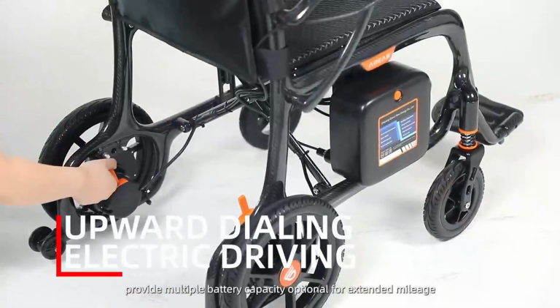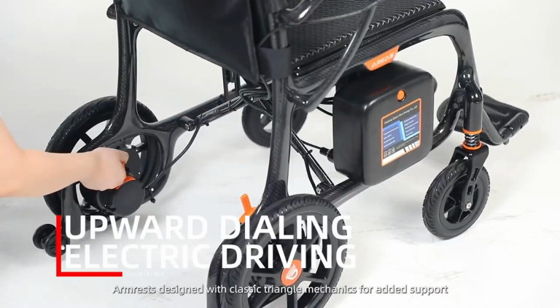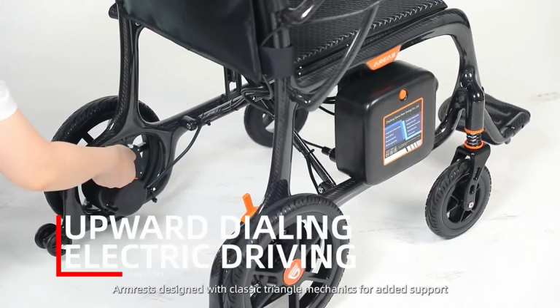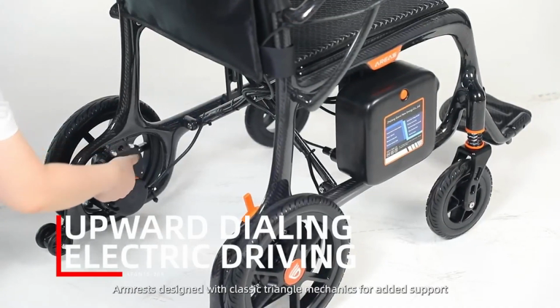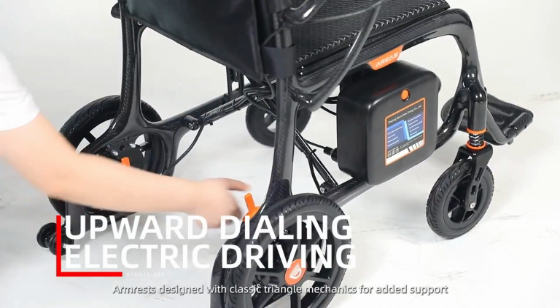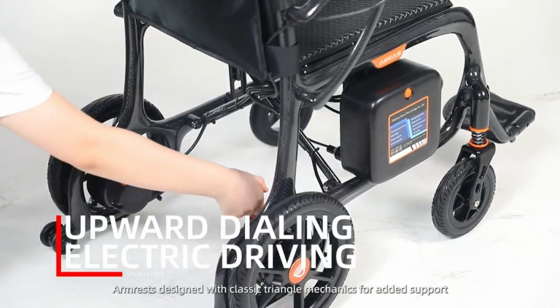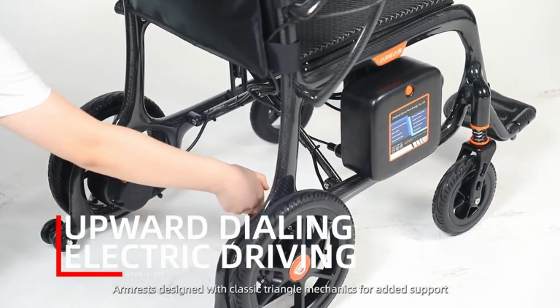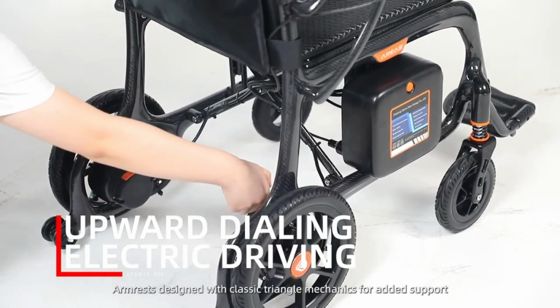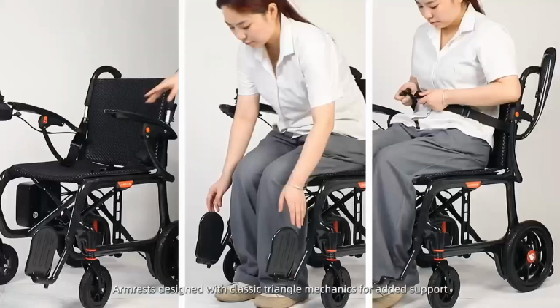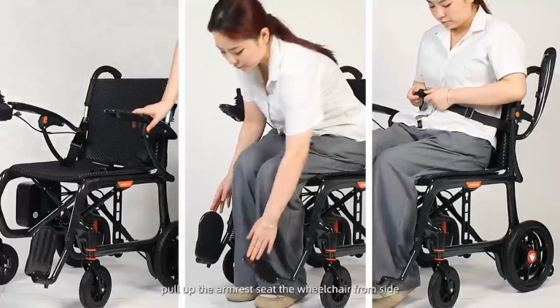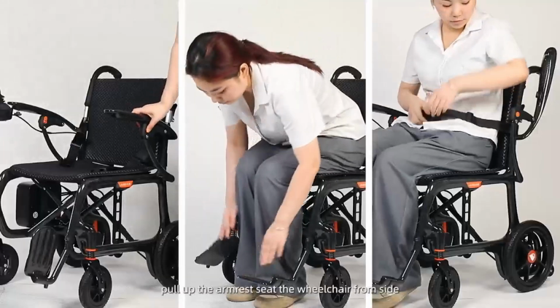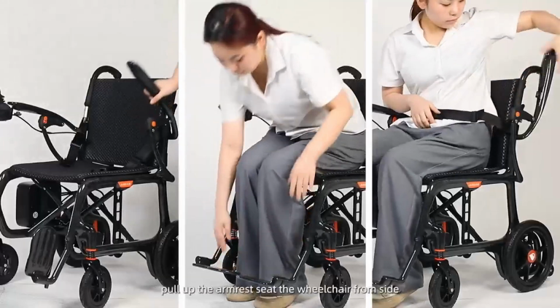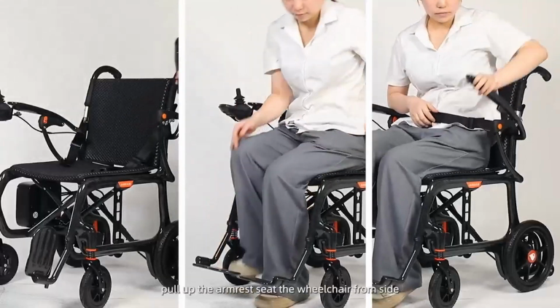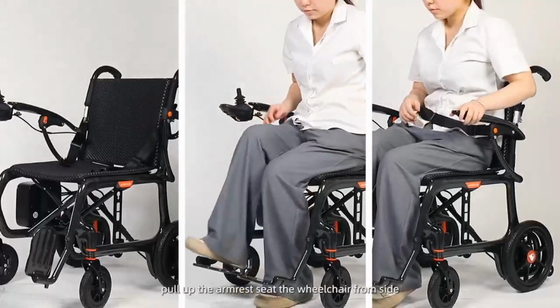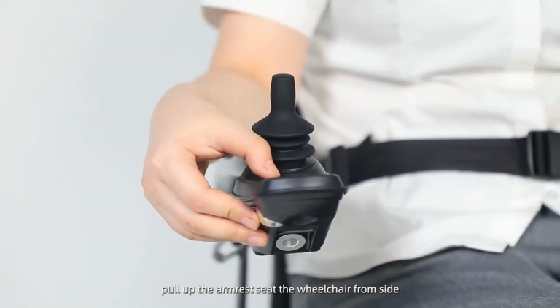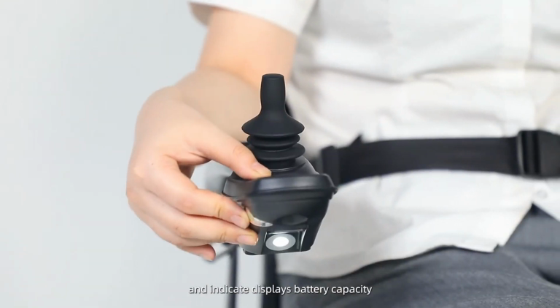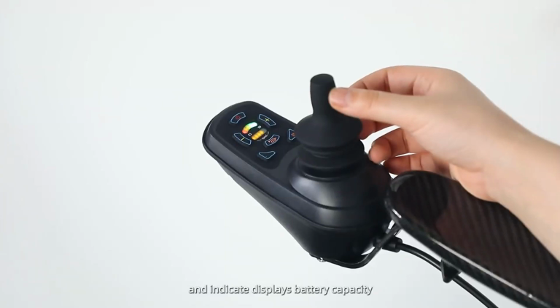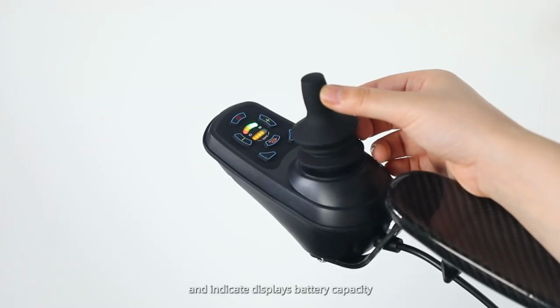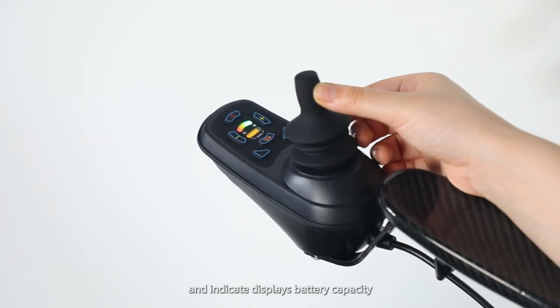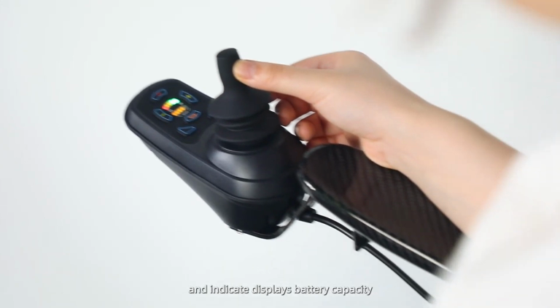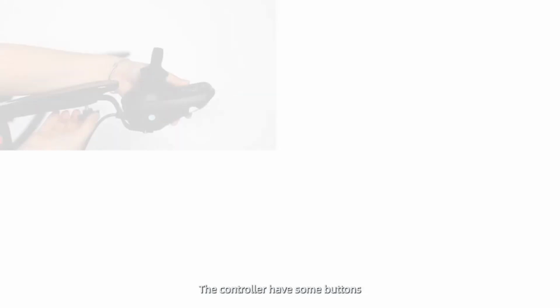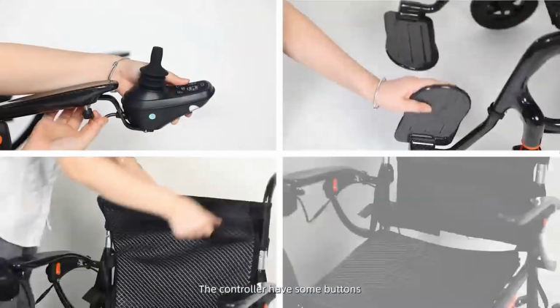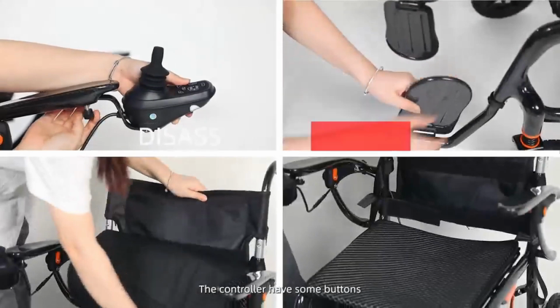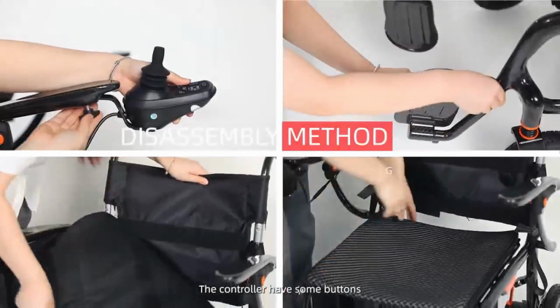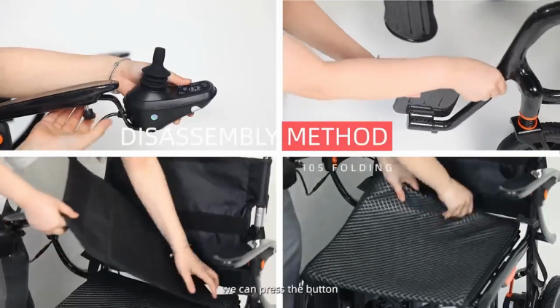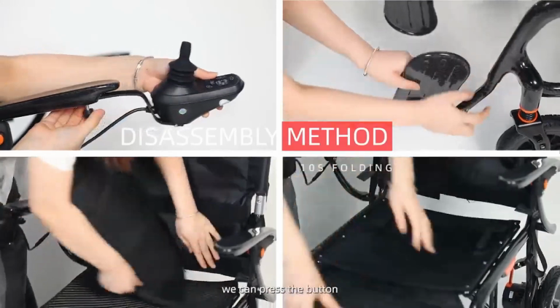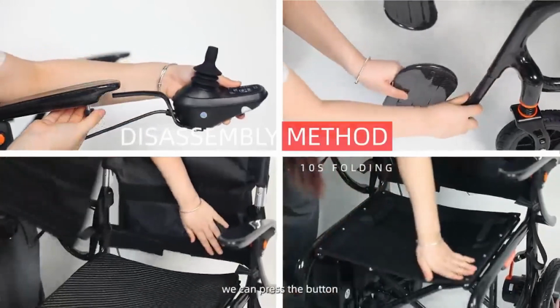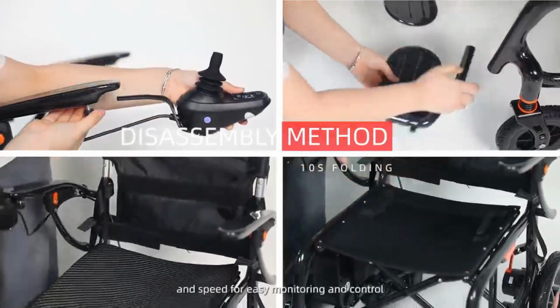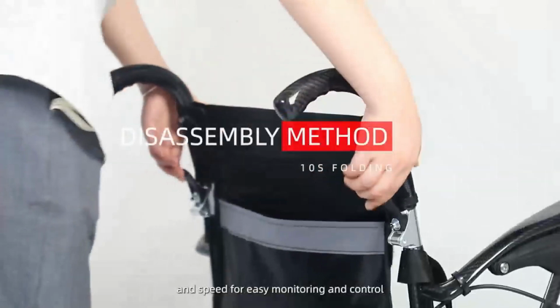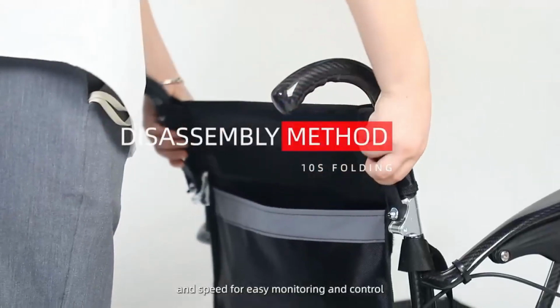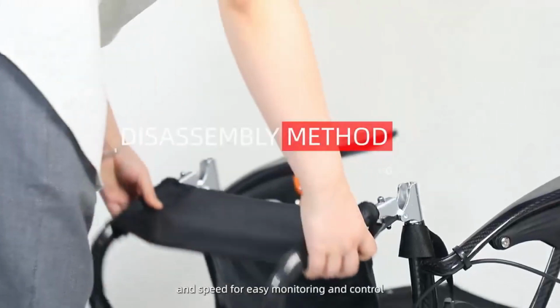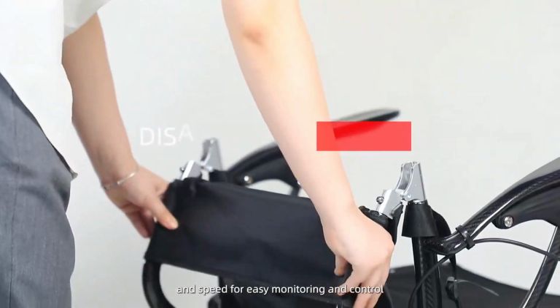Armrests designed with classic triangle mechanics for added support. Pull up the armrest to seat the wheelchair from the side. The indicator display shows battery capacity, and the controller has buttons to adjust speed for easy monitoring and control.